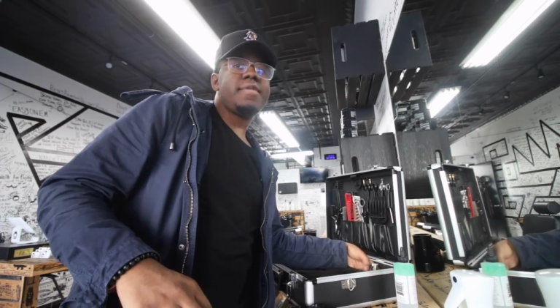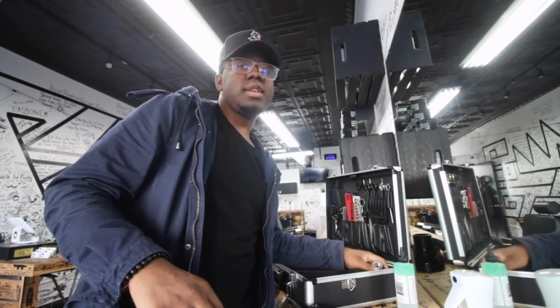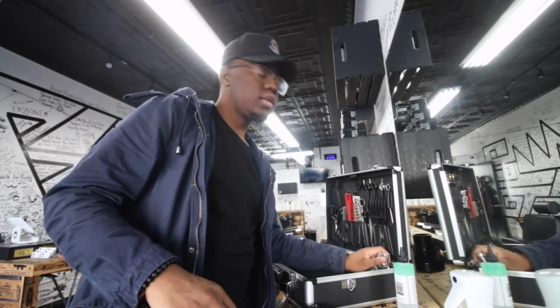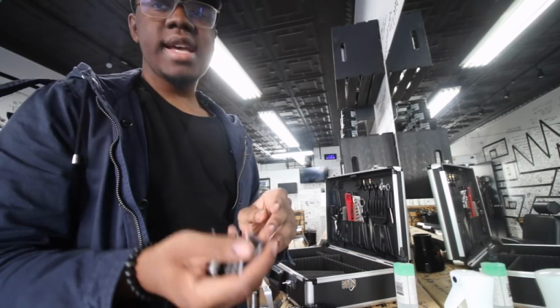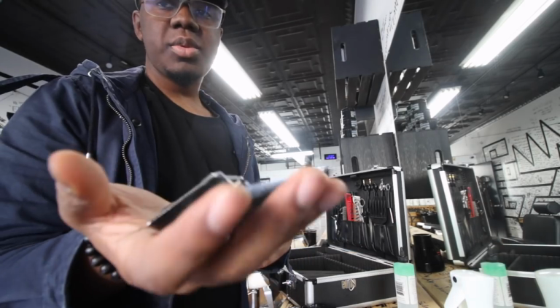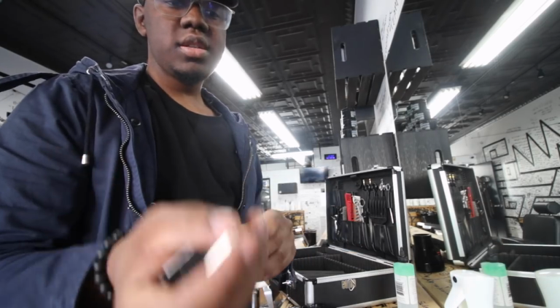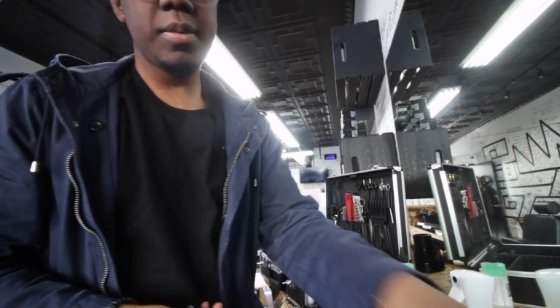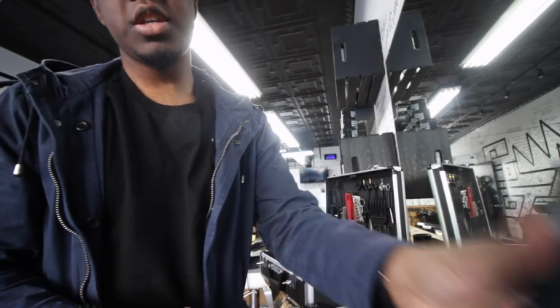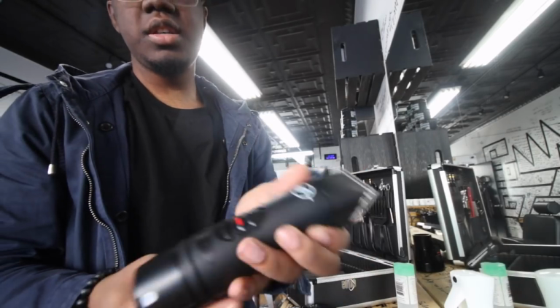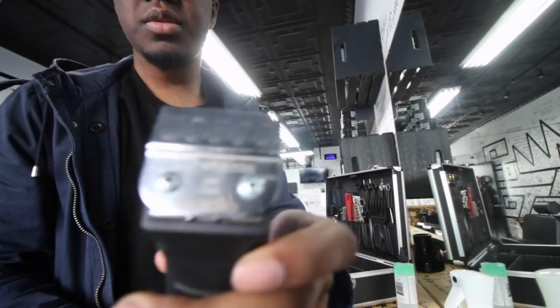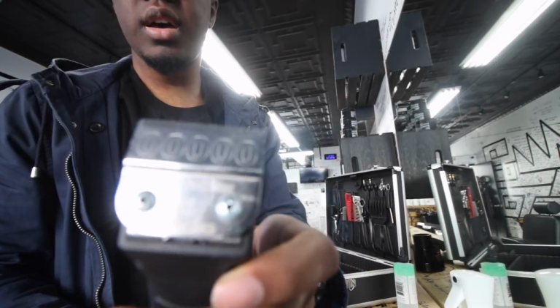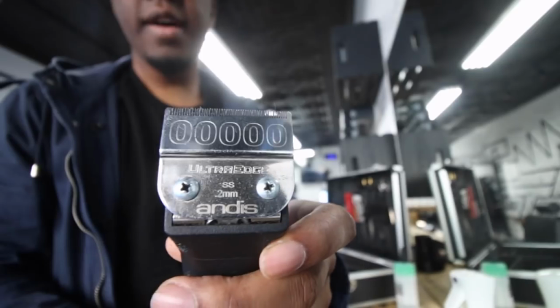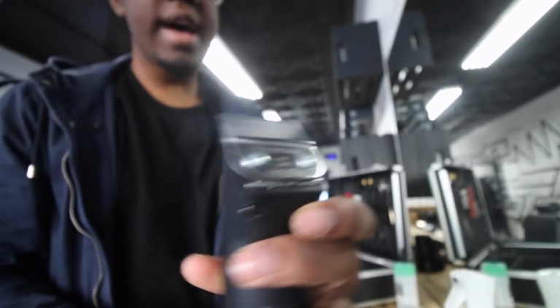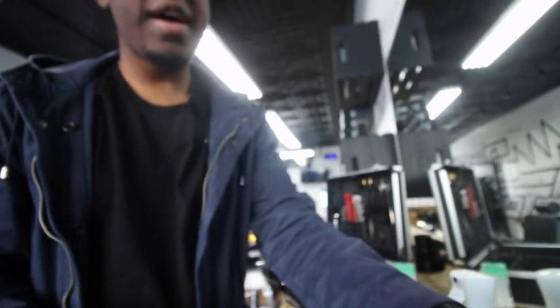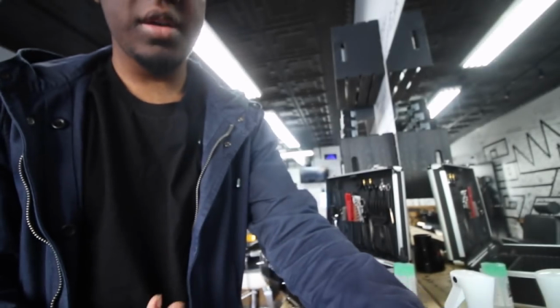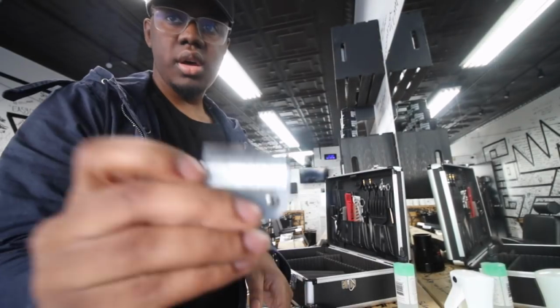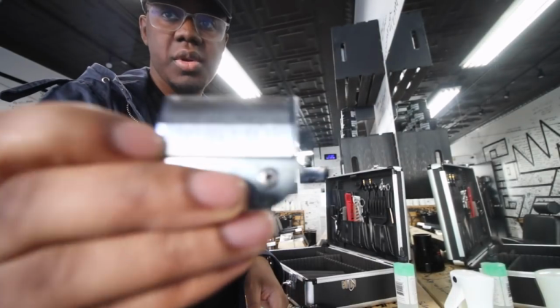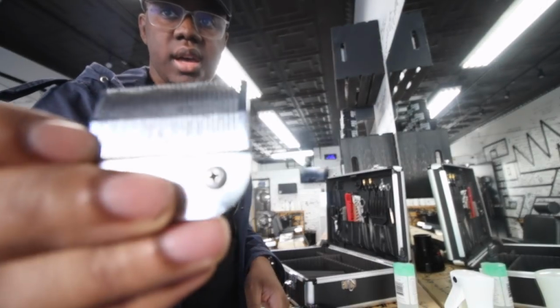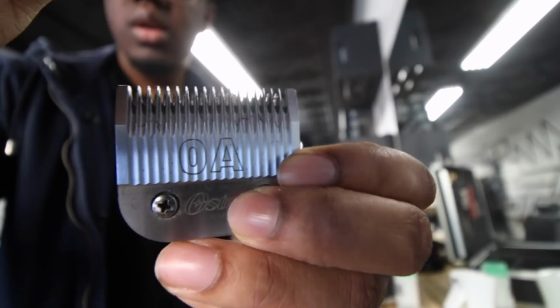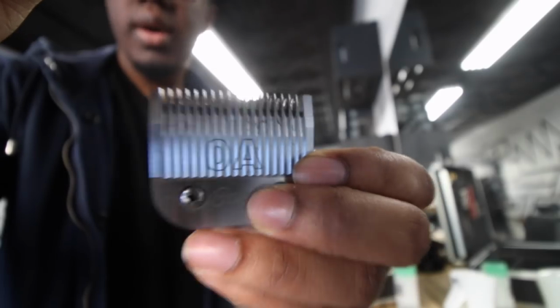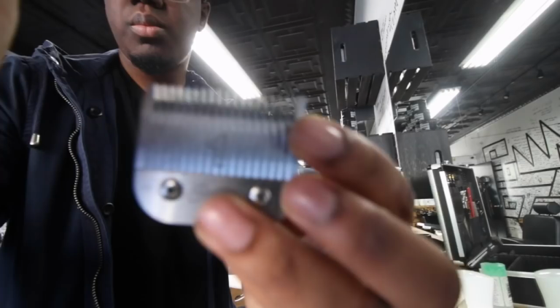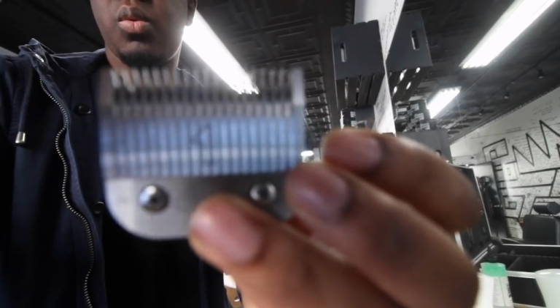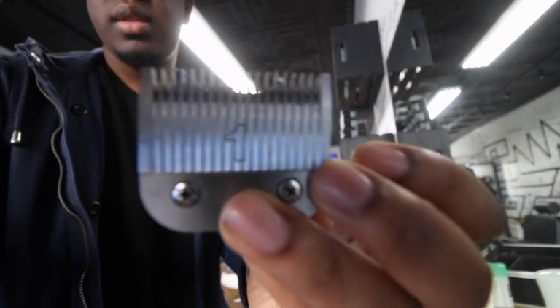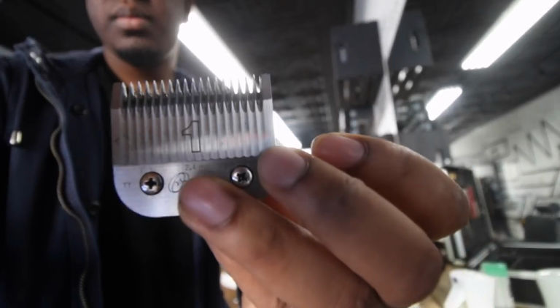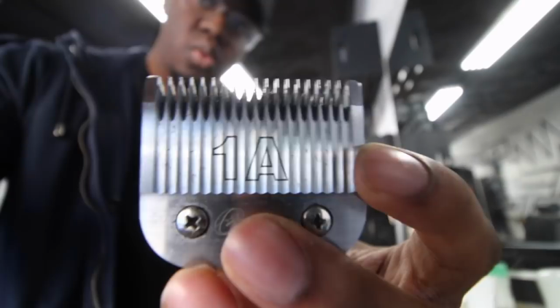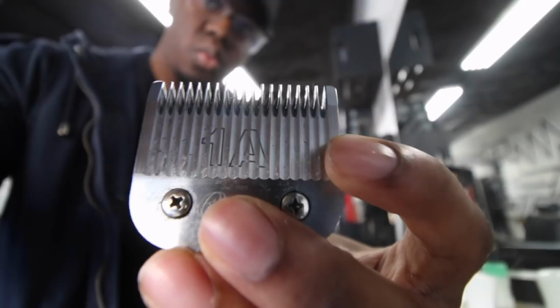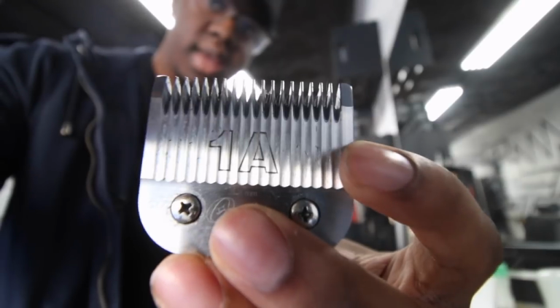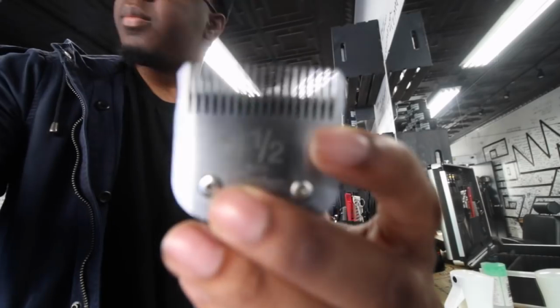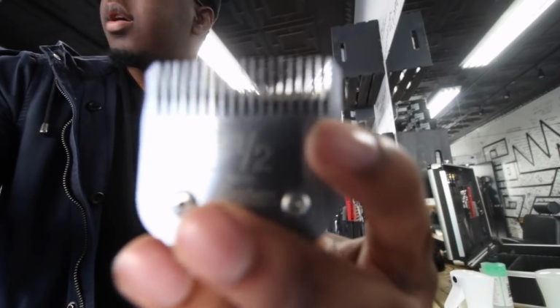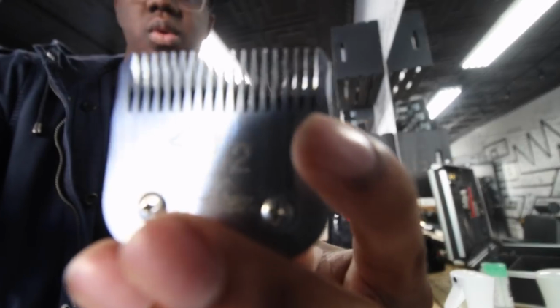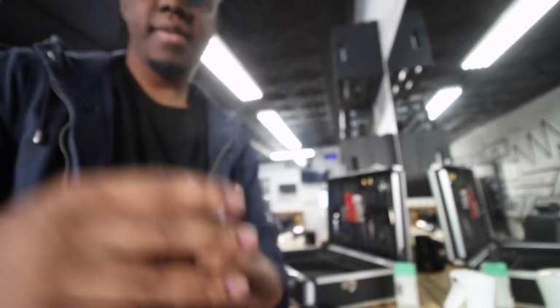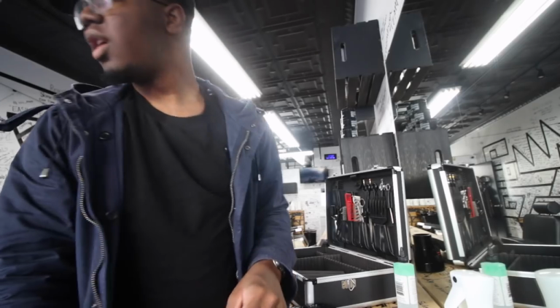When I went to IBS, the trade show showed me these guards — they definitely made things a lot easier. And I have these detachable blades for my BGRC: I have a five, a three, a one-and-a-half, a one, a one-A, and my zero-A.